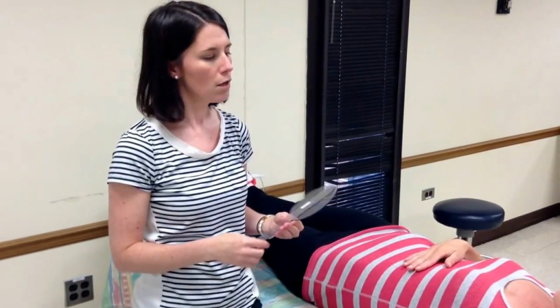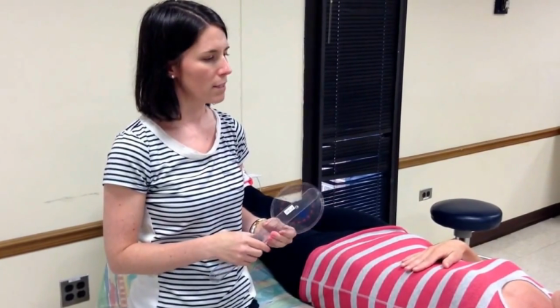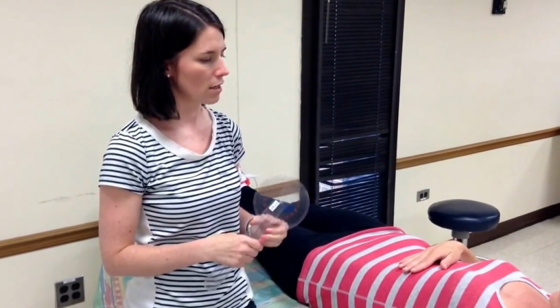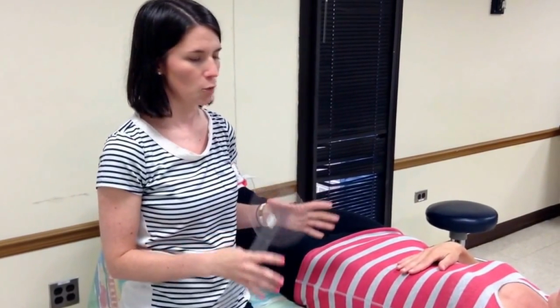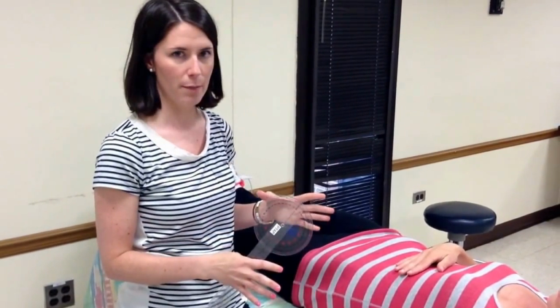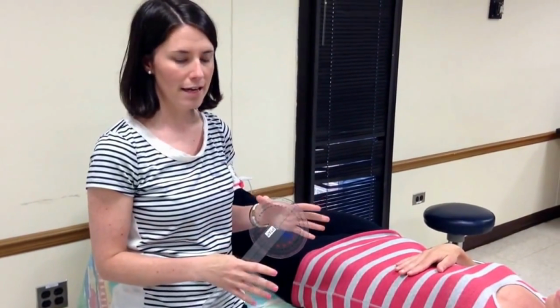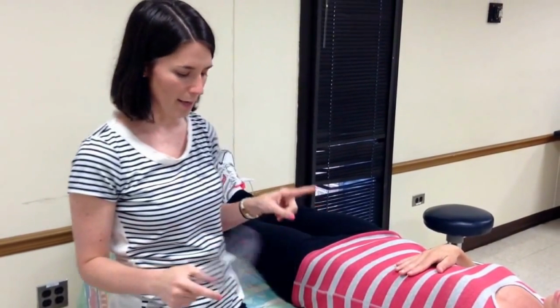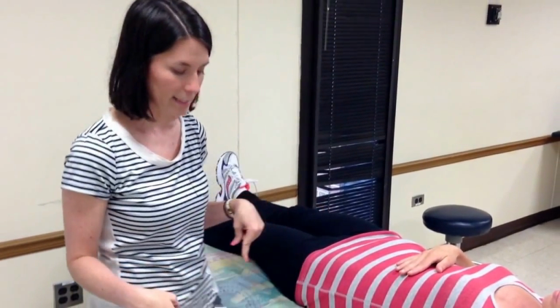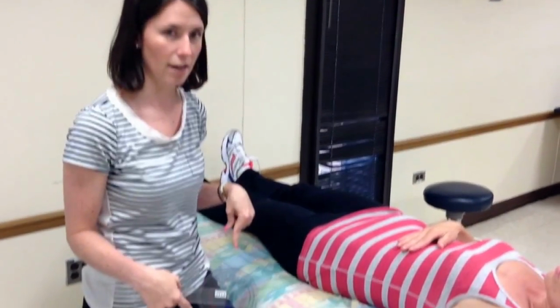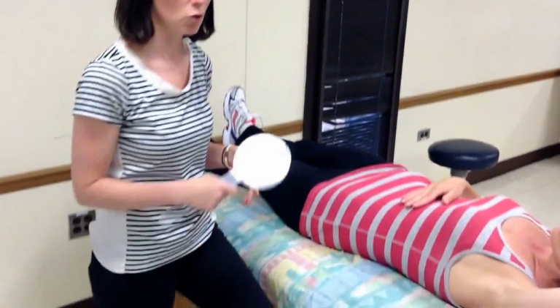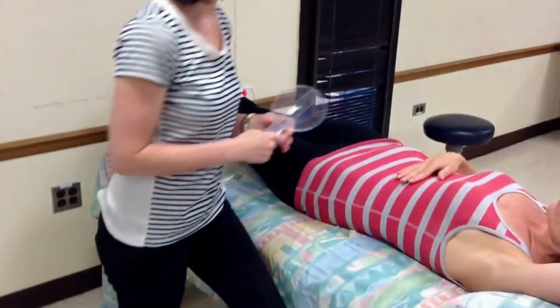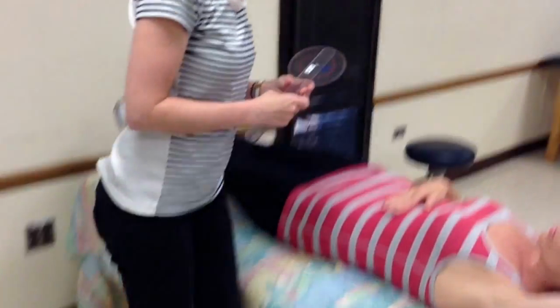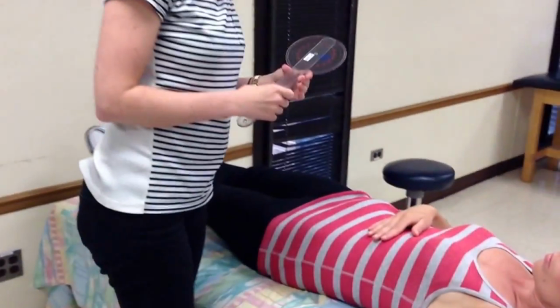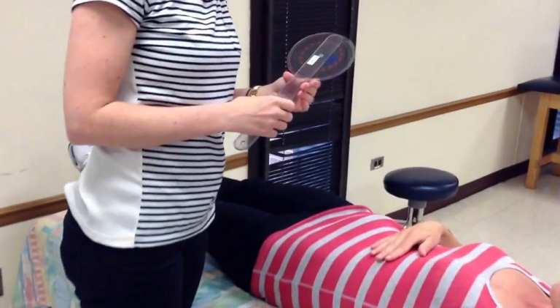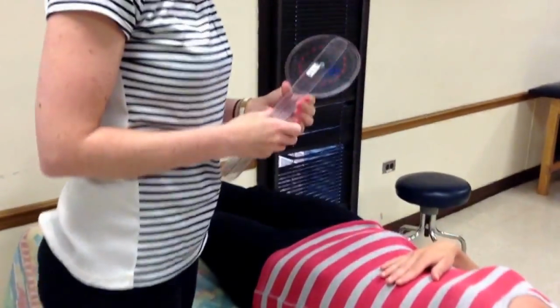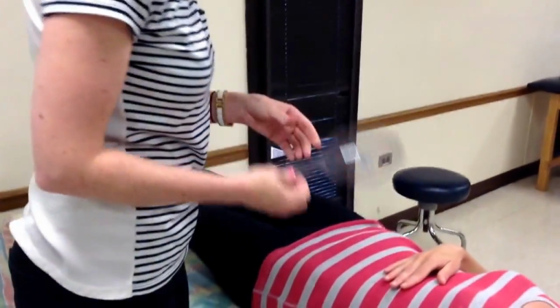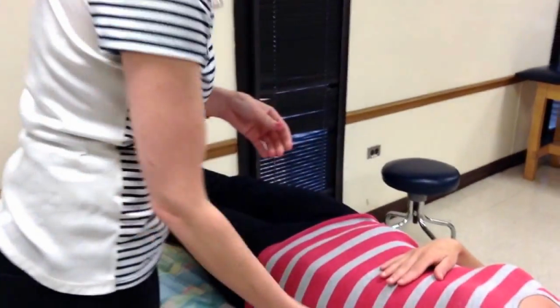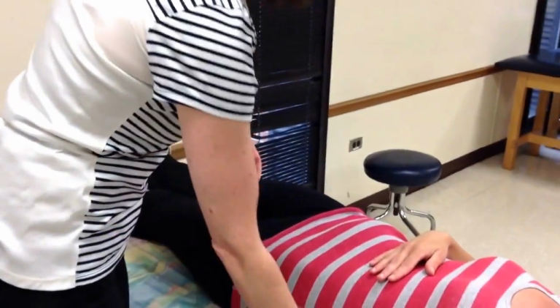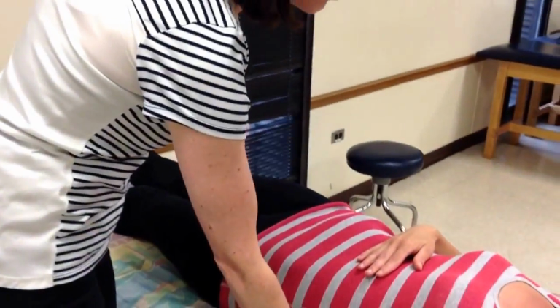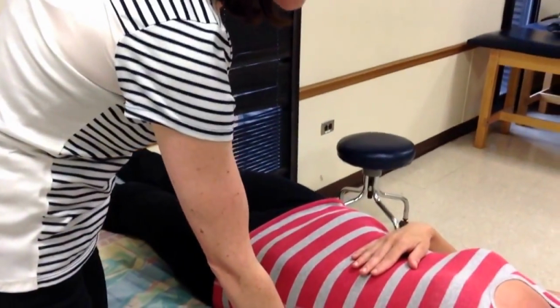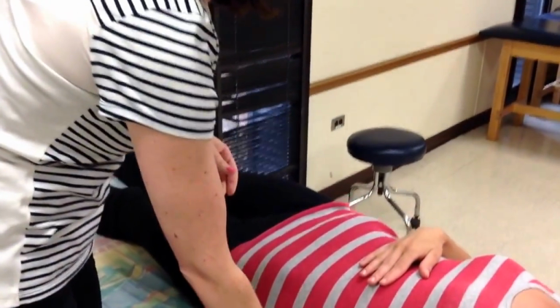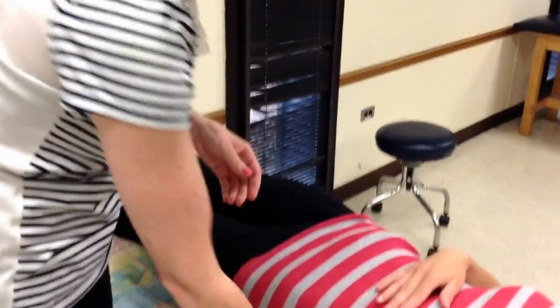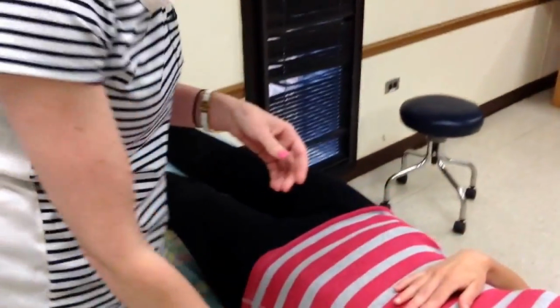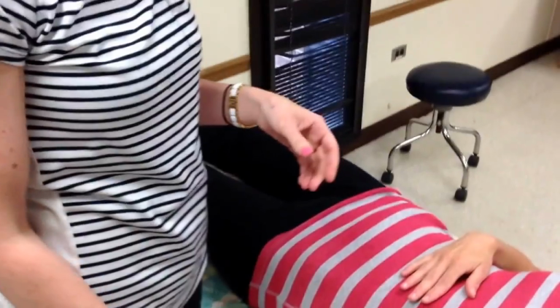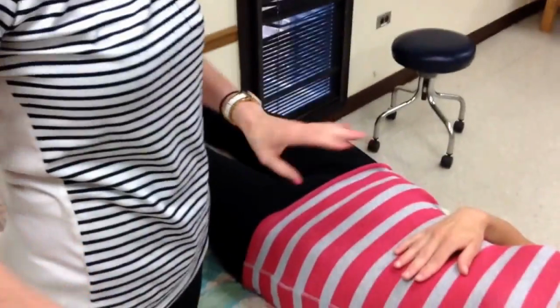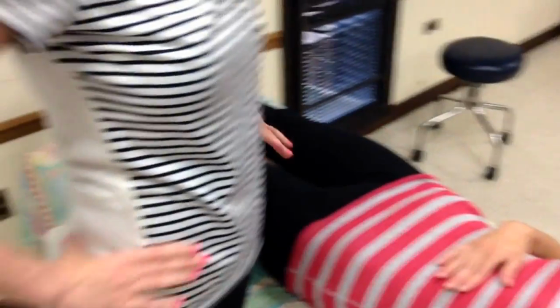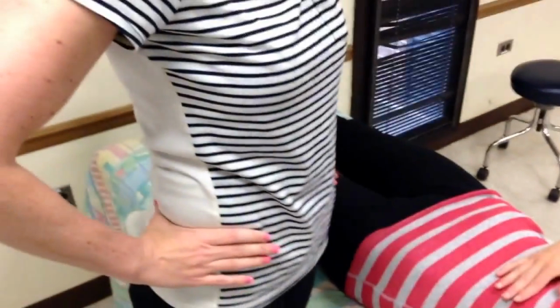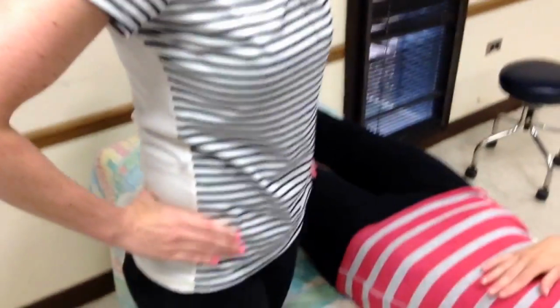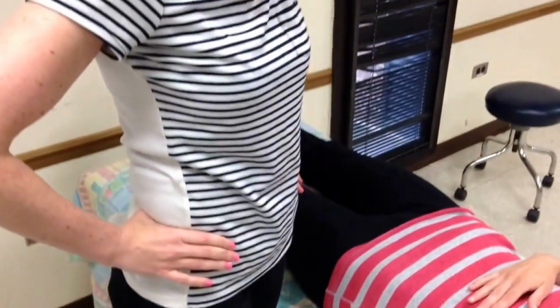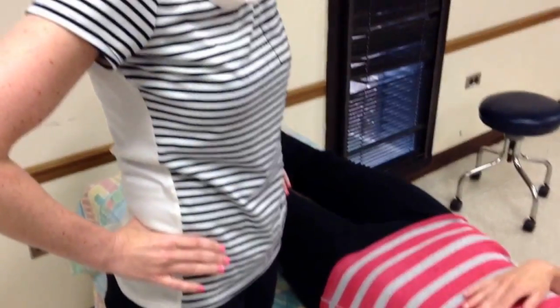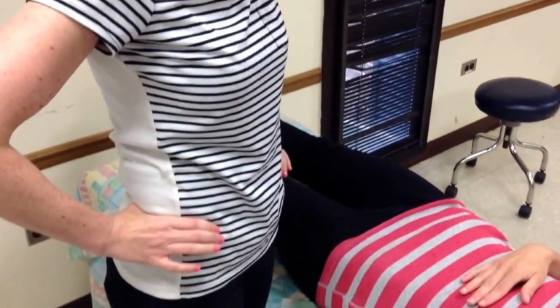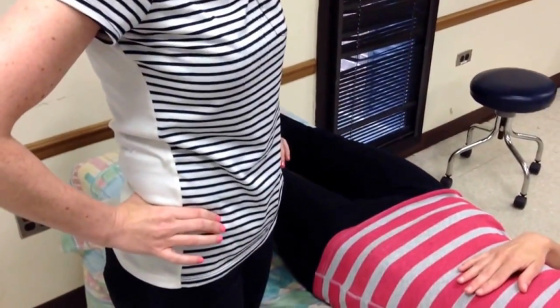For this, the patient is going to be supine on the bed, and I'm going to need to stand on a footstool right next to the patient in order to take this measurement. In order to line up my goniometer, I'm going to need to palpate the patient's ASISs.